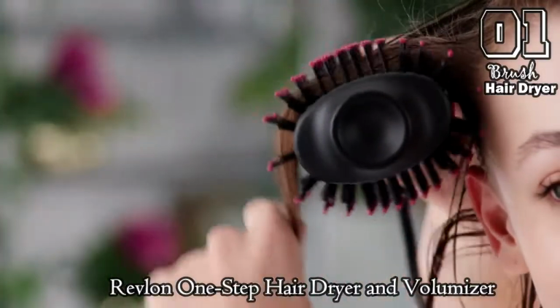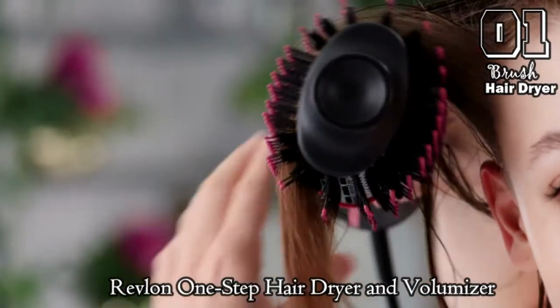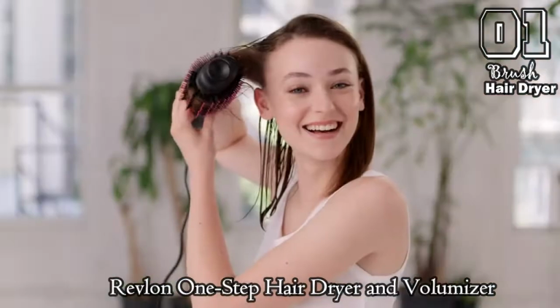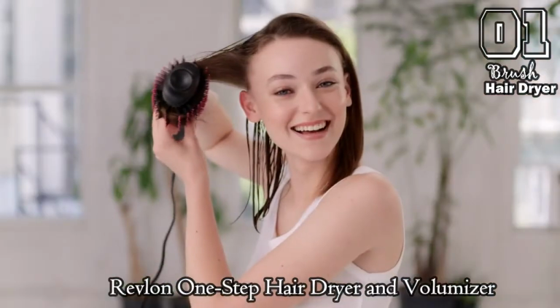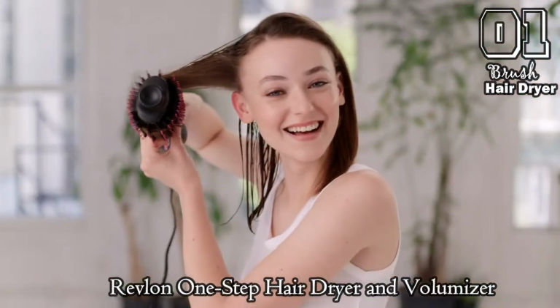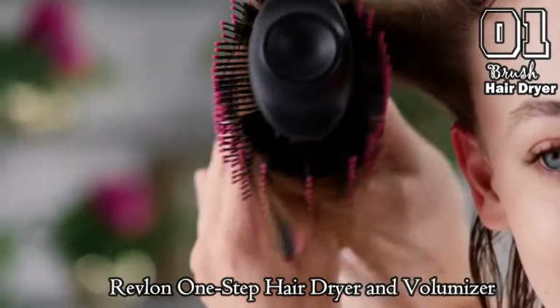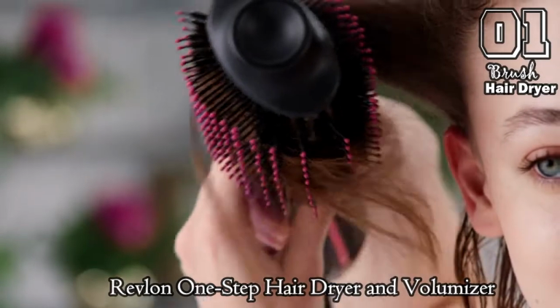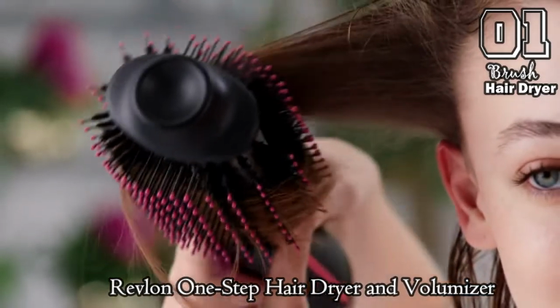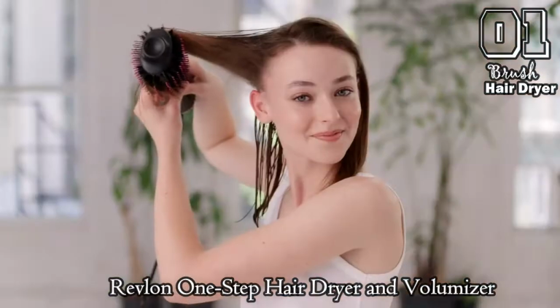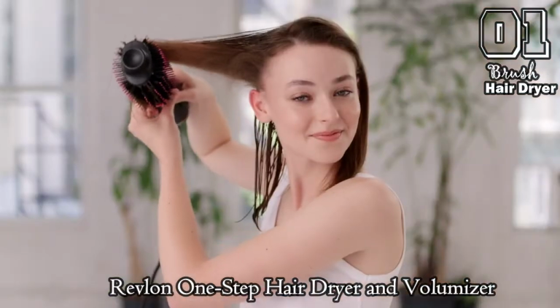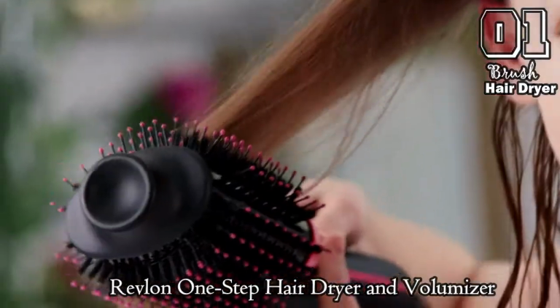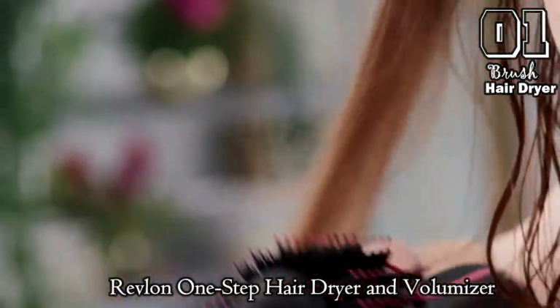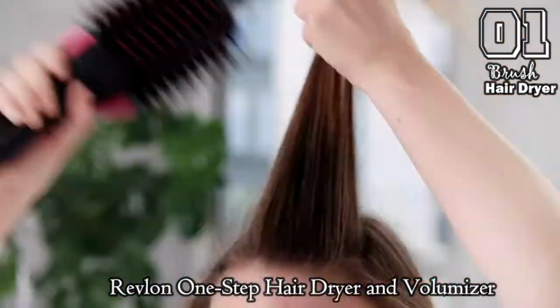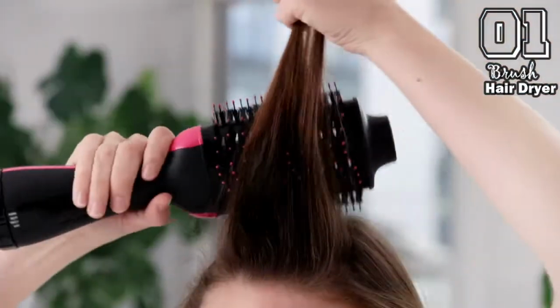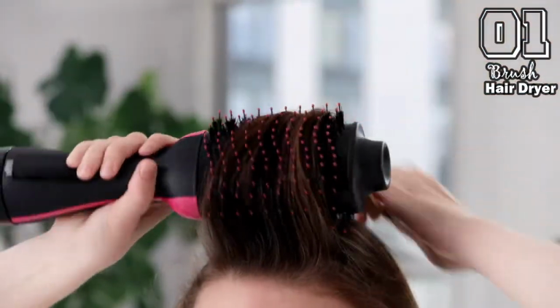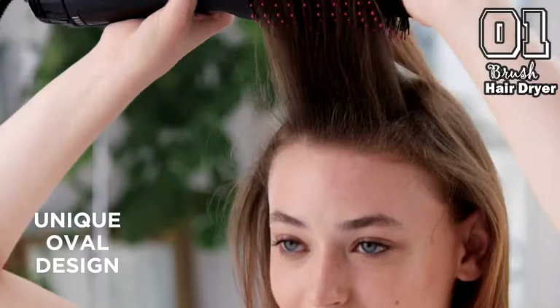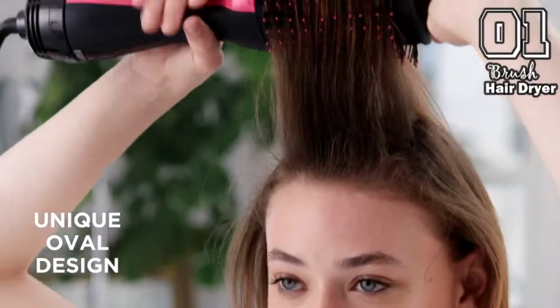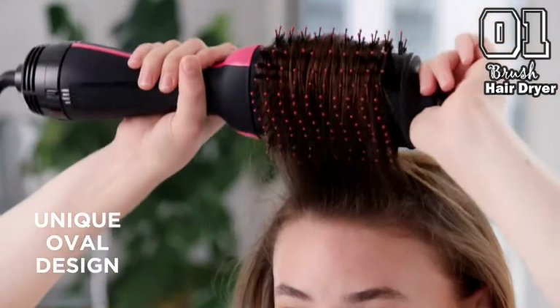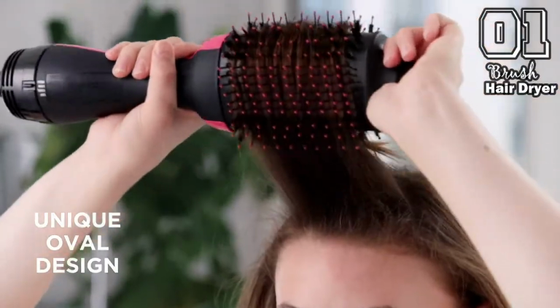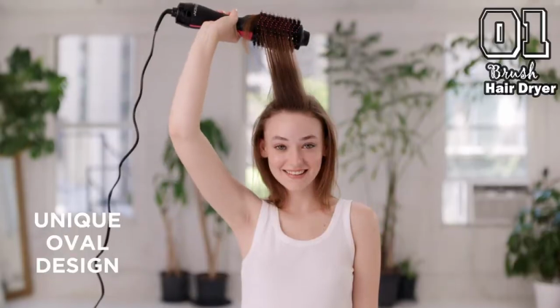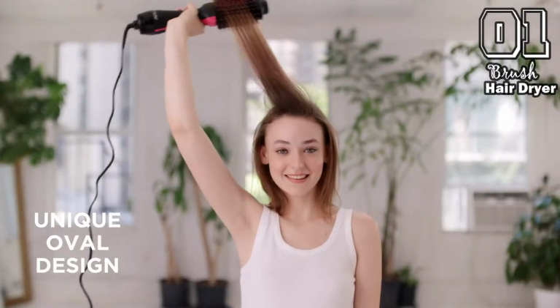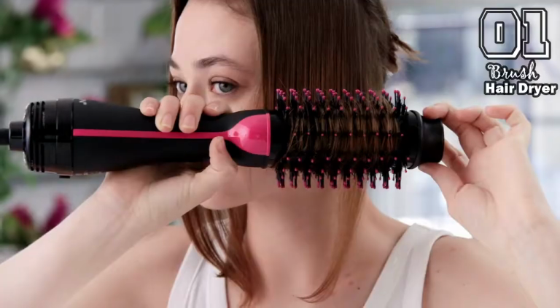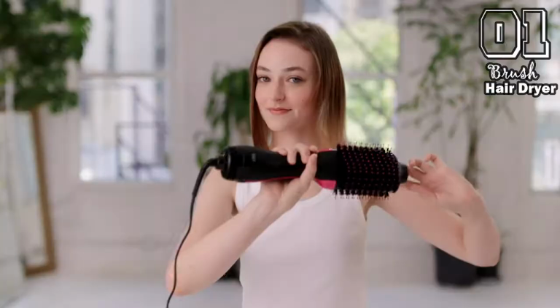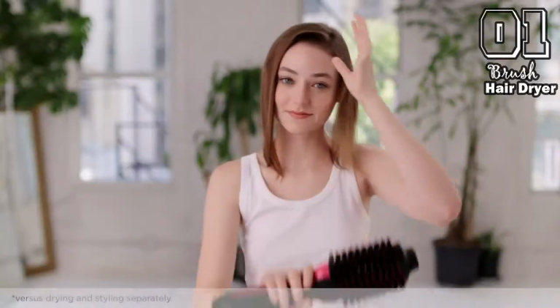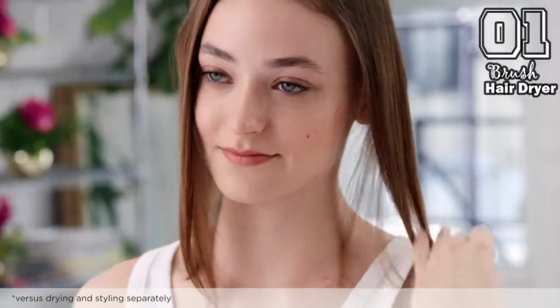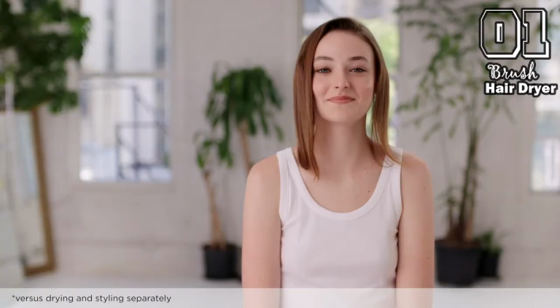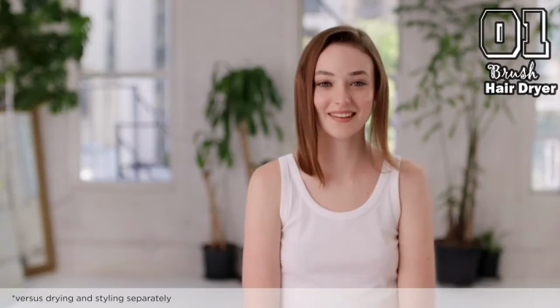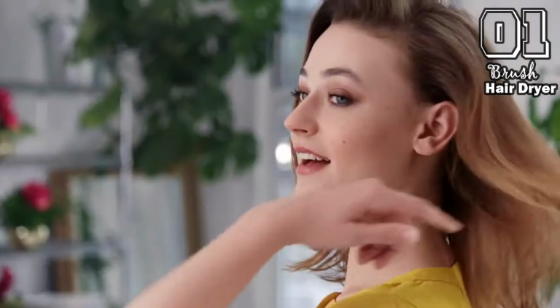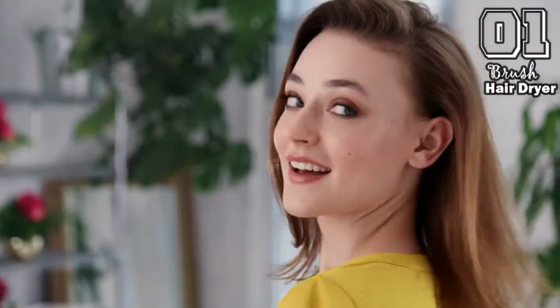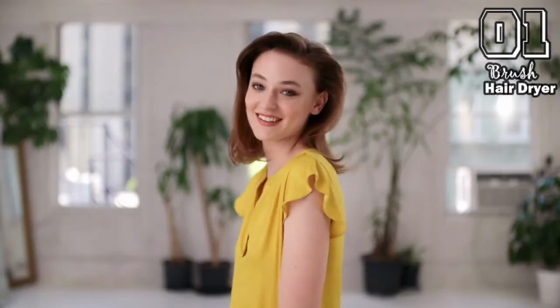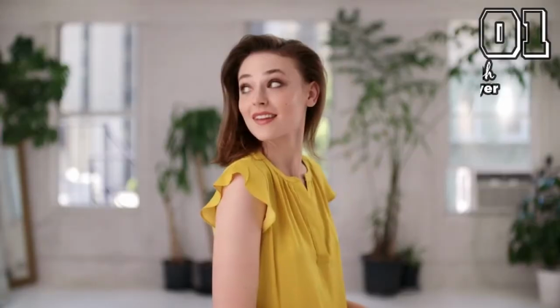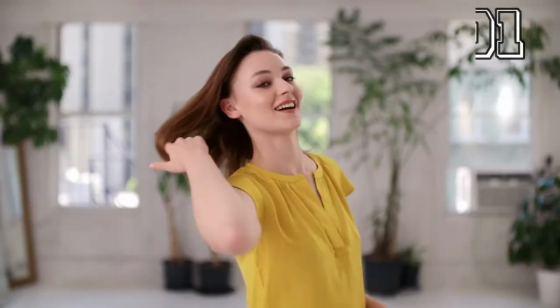Looking for salon-worthy blowouts? Try the One Step Hair Dryer and Volumizer to dry and add body. The unique oval design is perfect for extra lifted roots and smooth curled ends in up to half the time. One-step styling and gorgeous results.